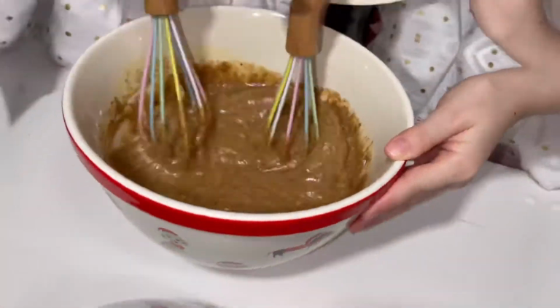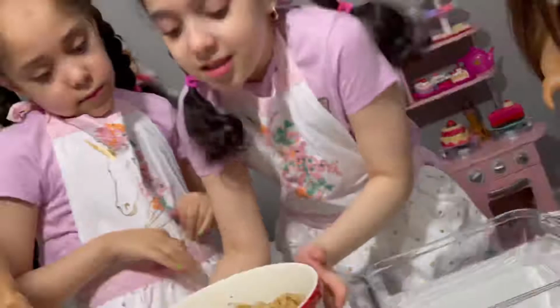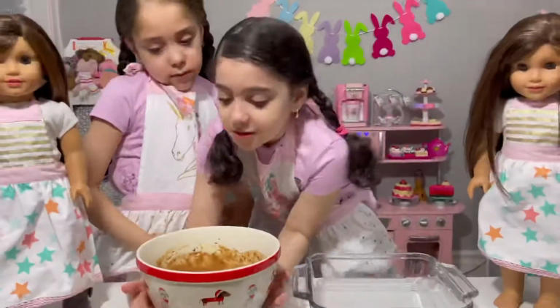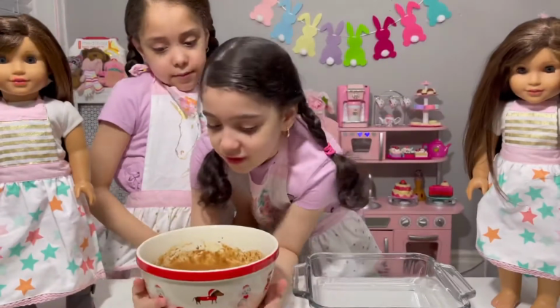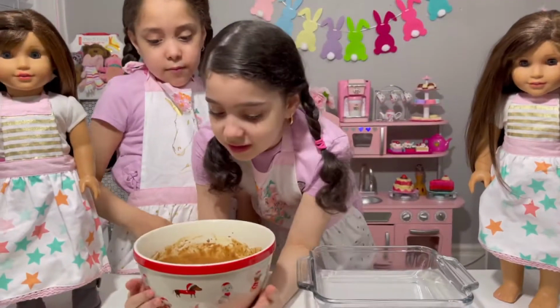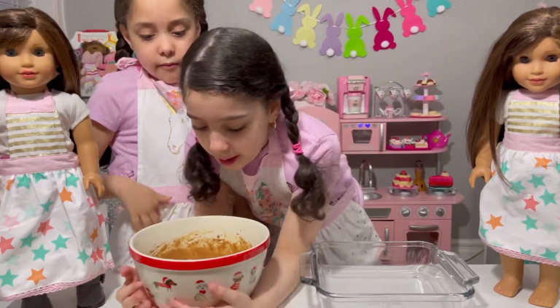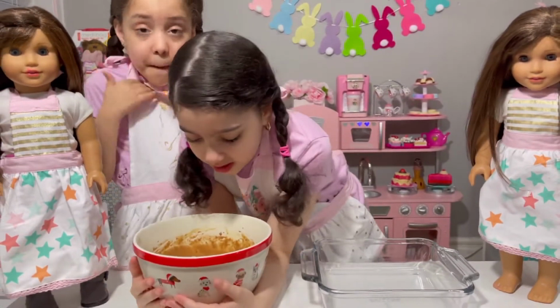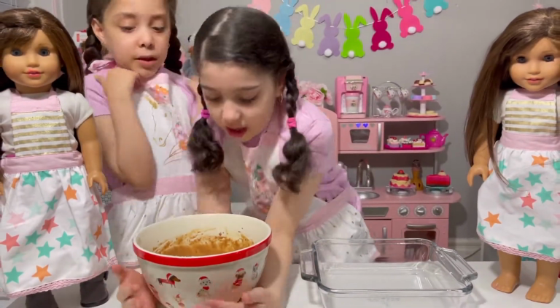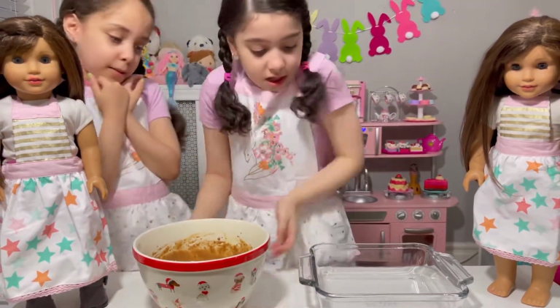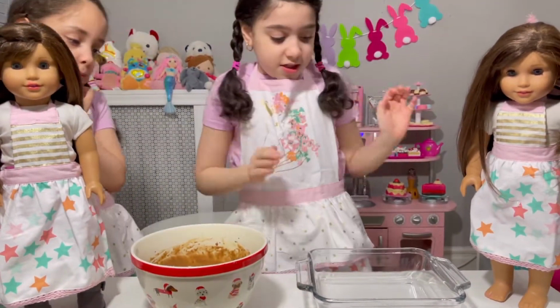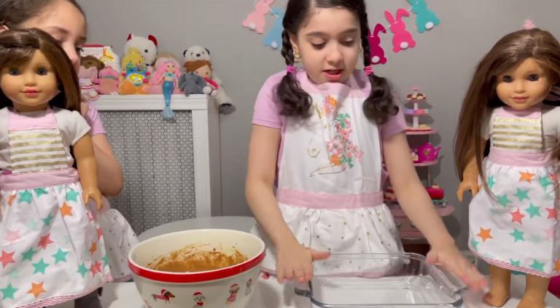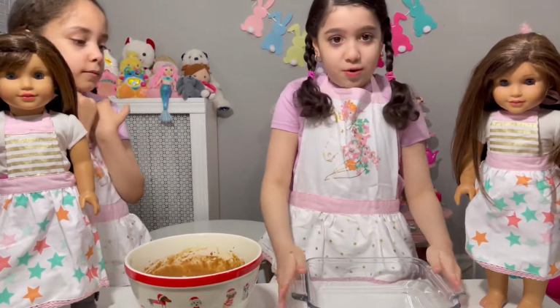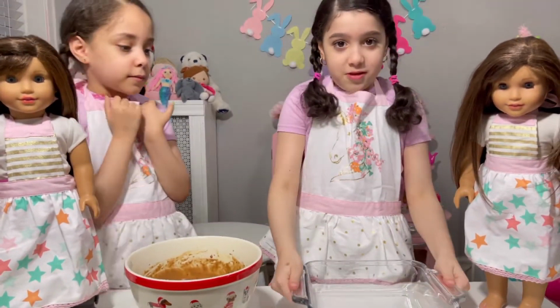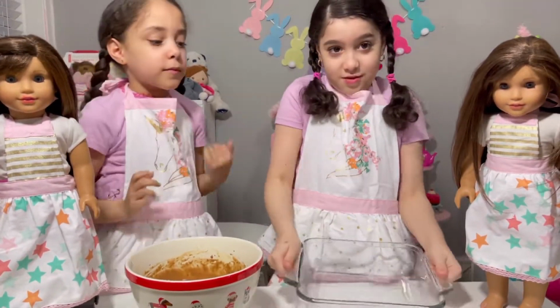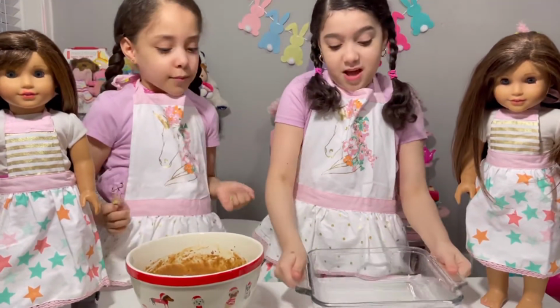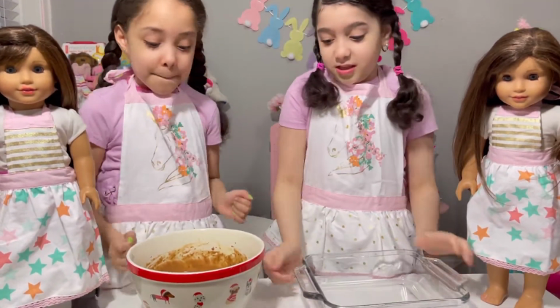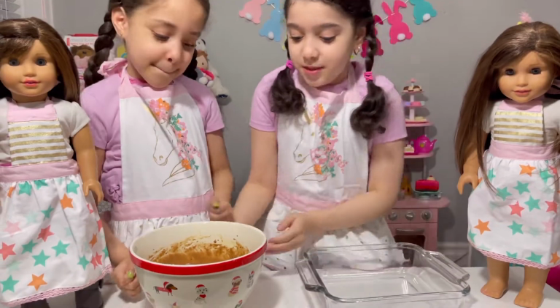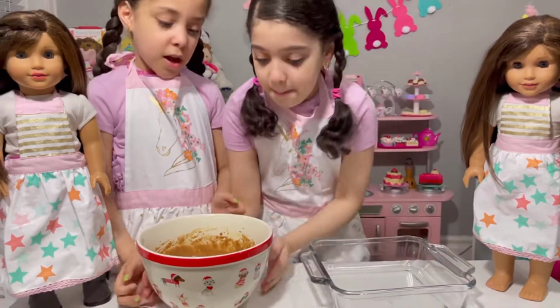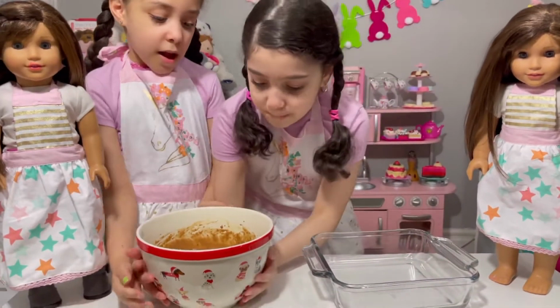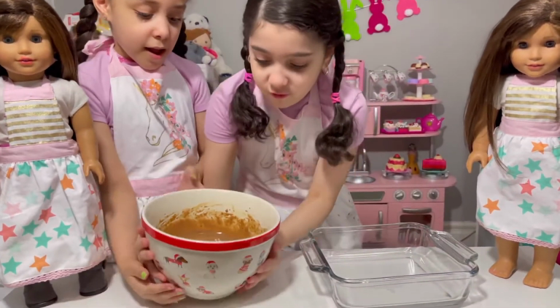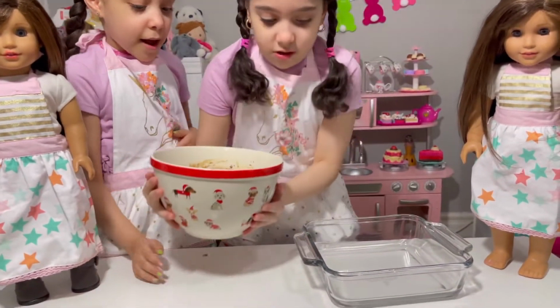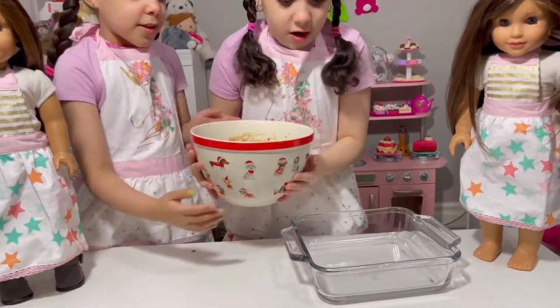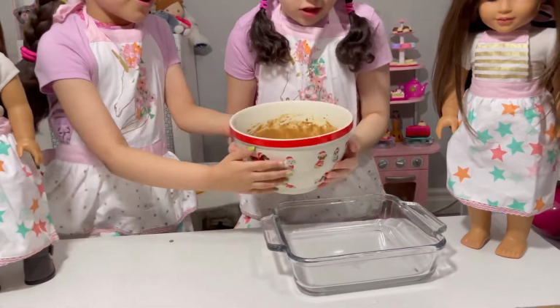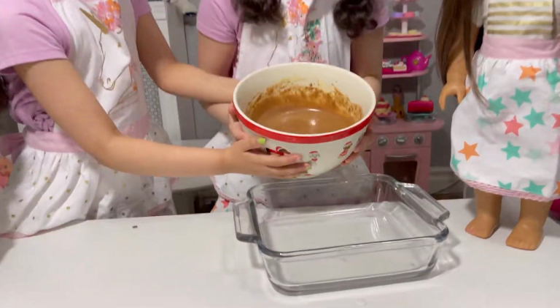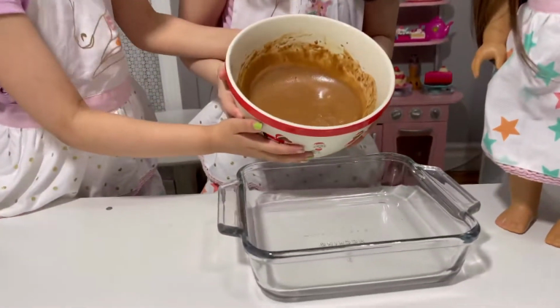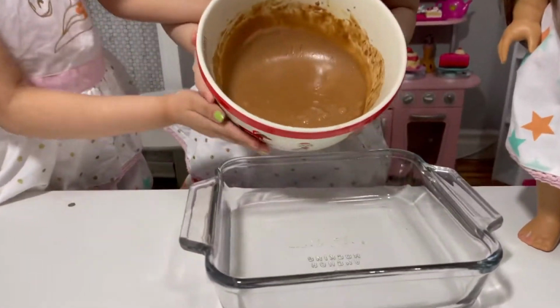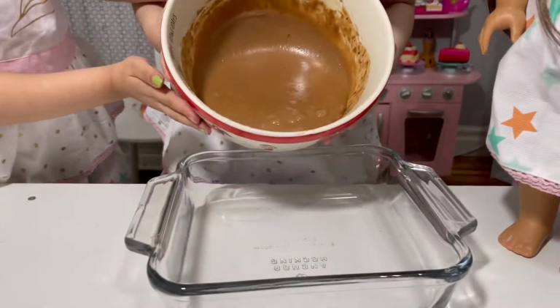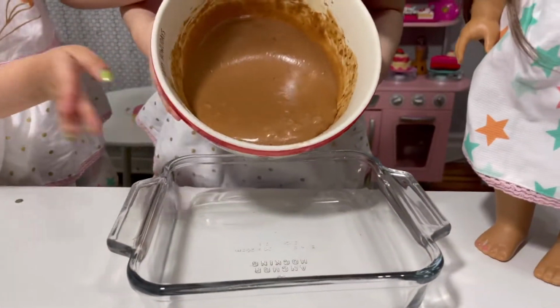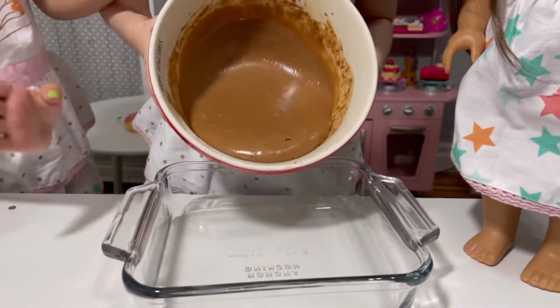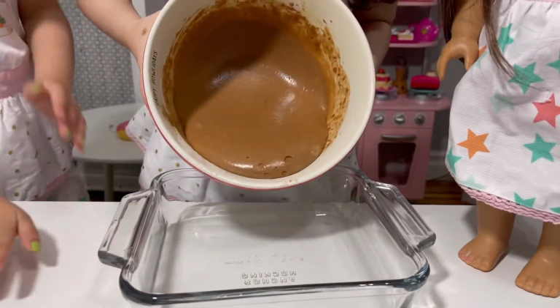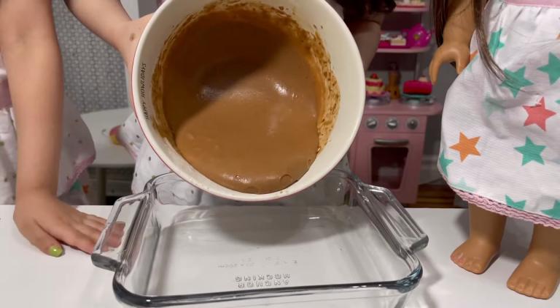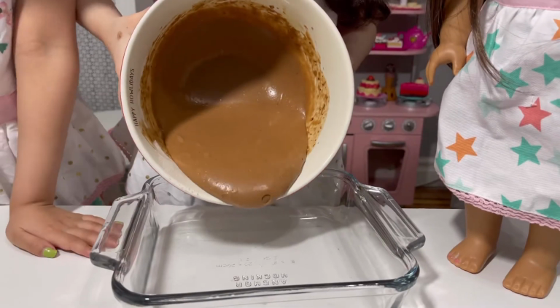So guys, first we're going to put the chocolate into this bowl. So let's begin. Be very careful, because you don't want to spill it all. That would be dangerous.